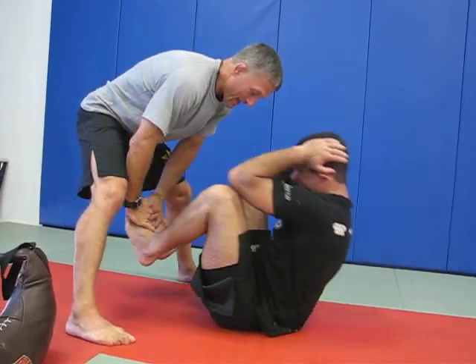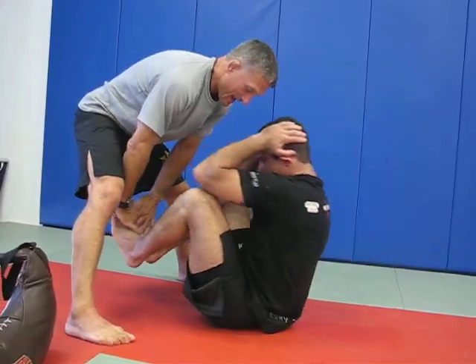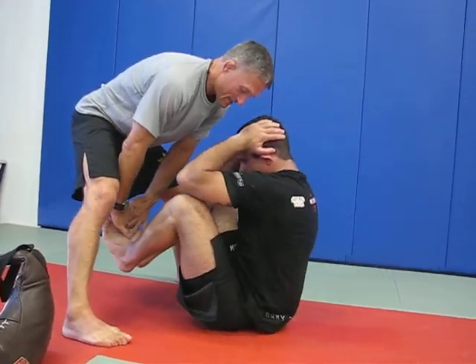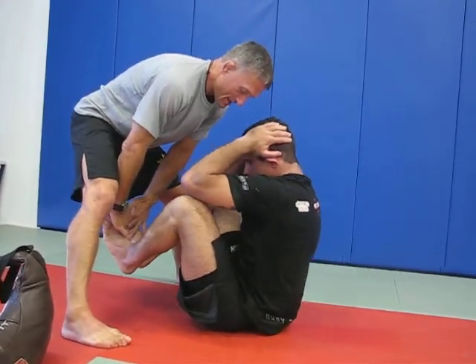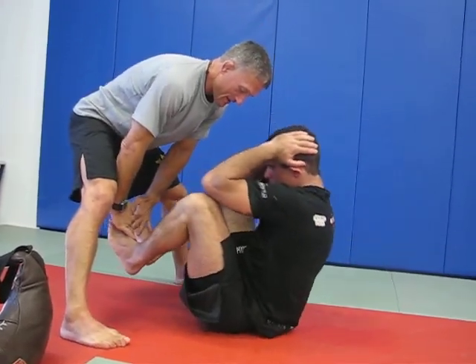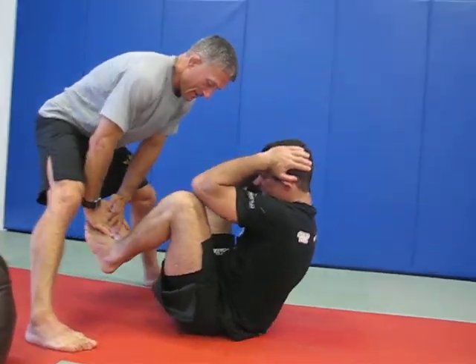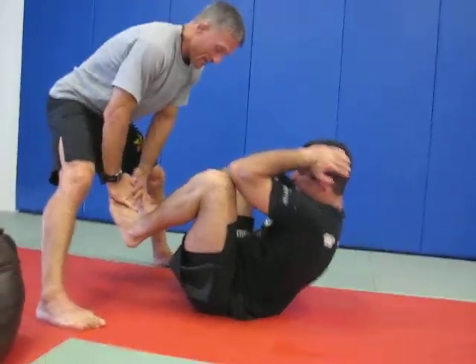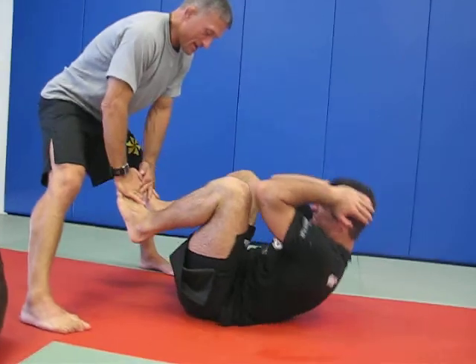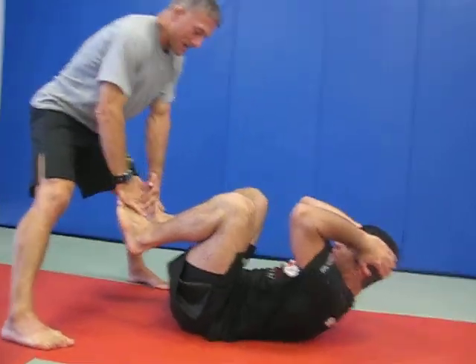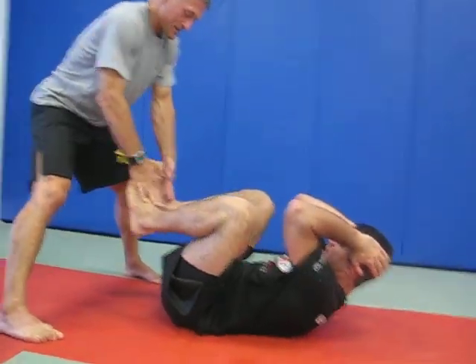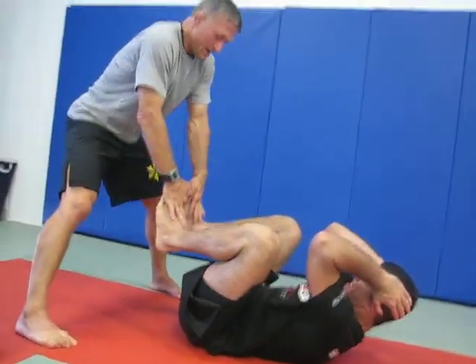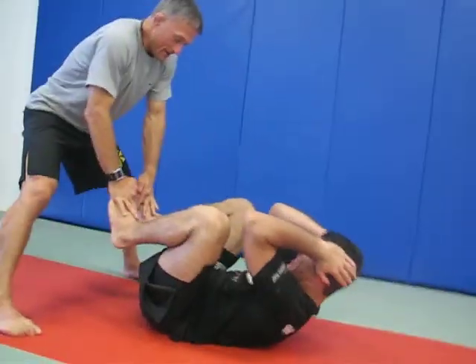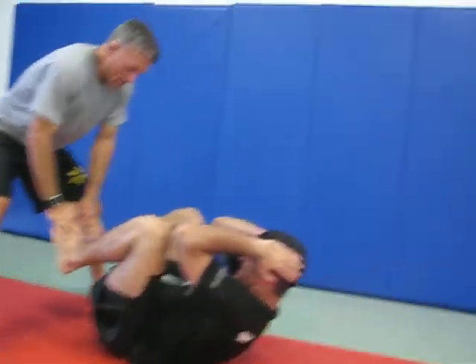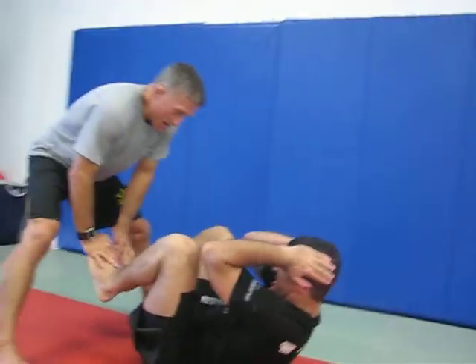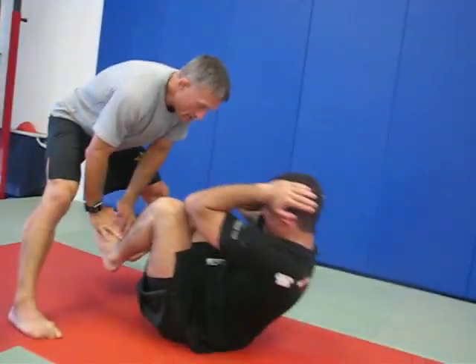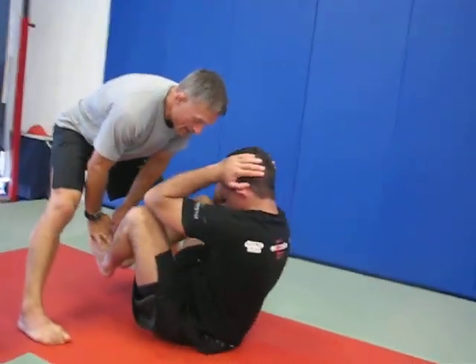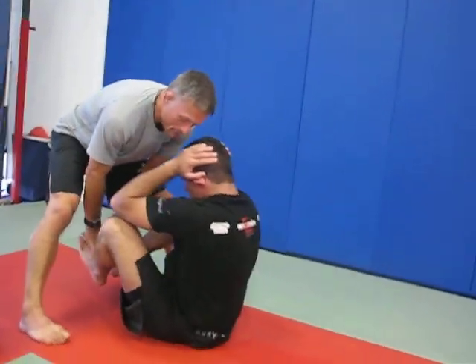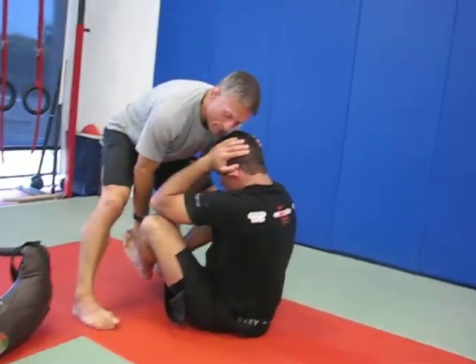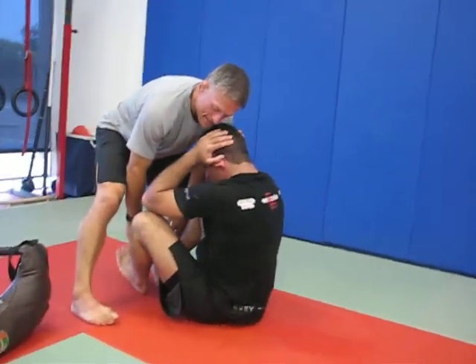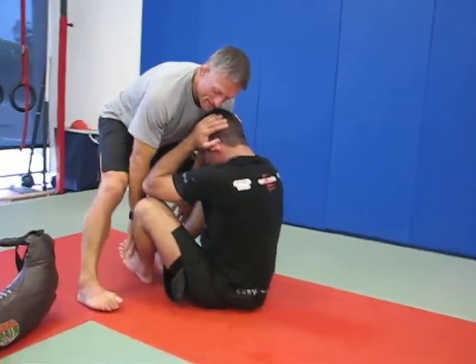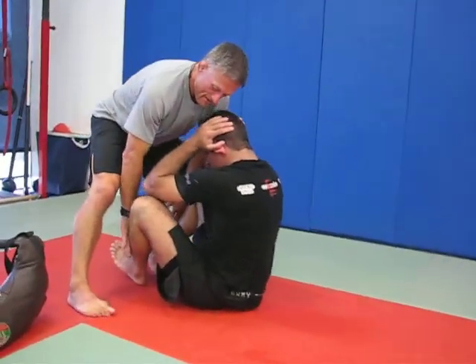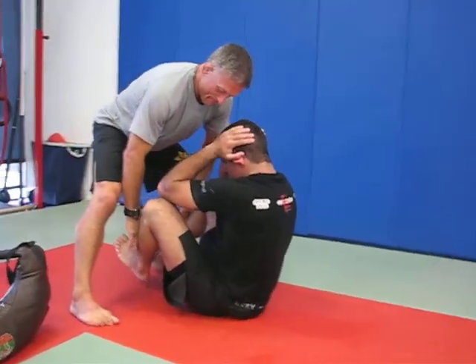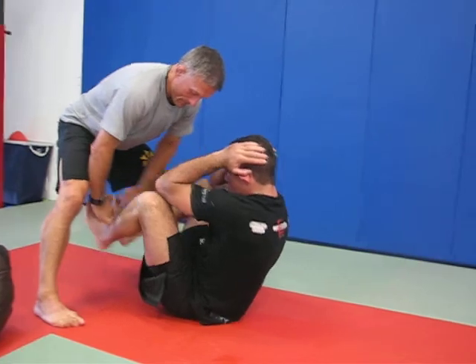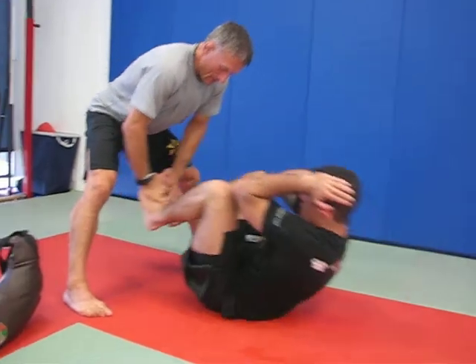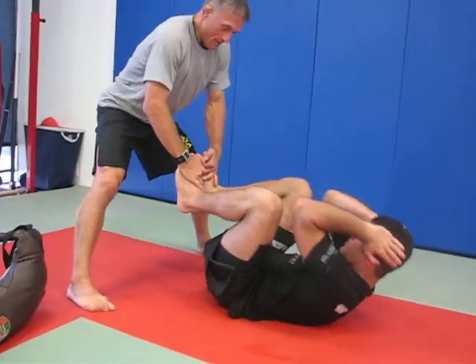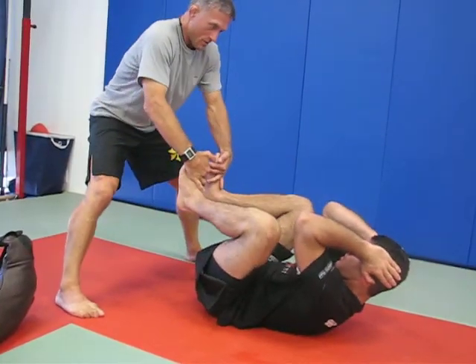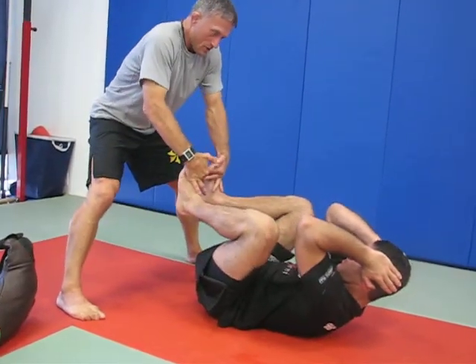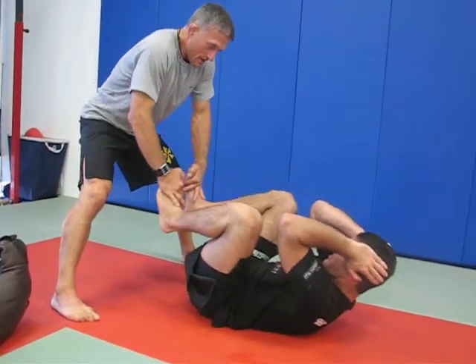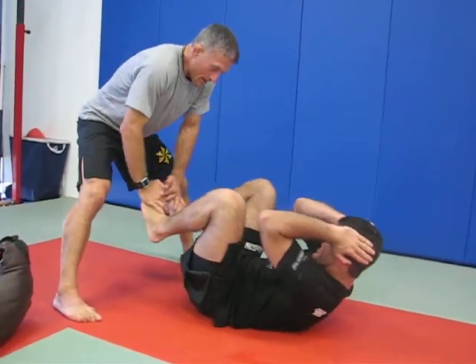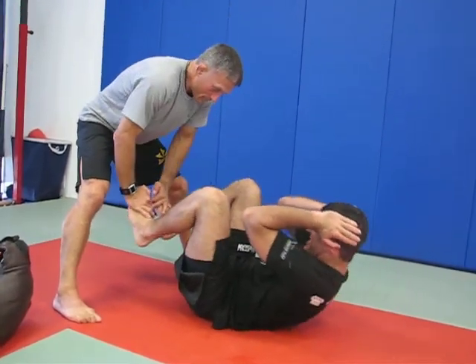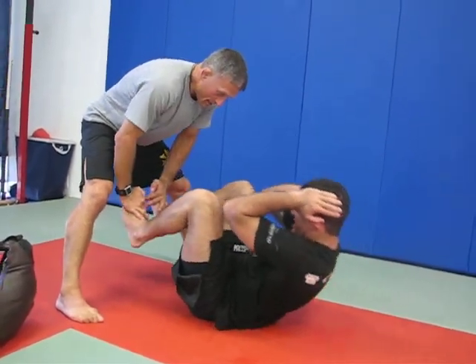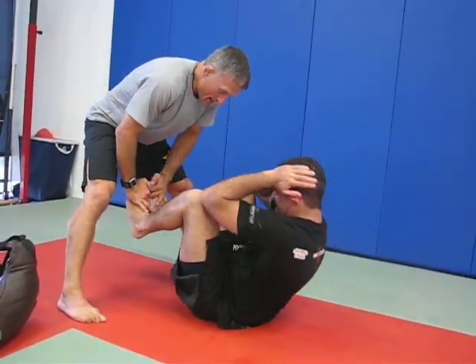Eight. Nice. Nine. Last one. I'm going to hold for ten seconds. One more. Ready? Ten.